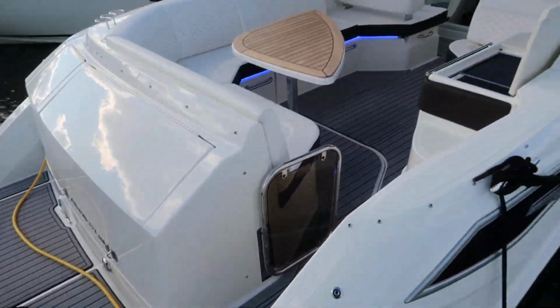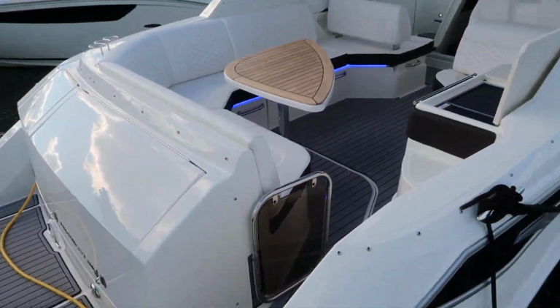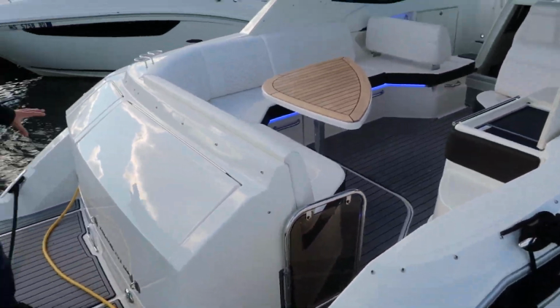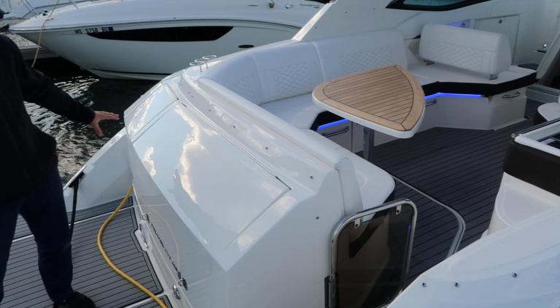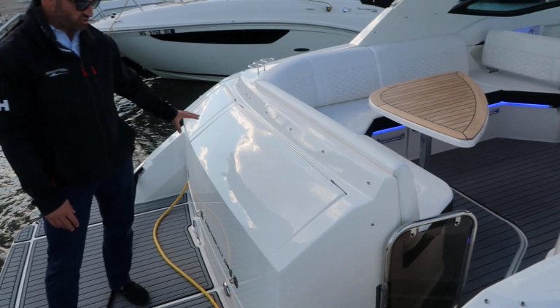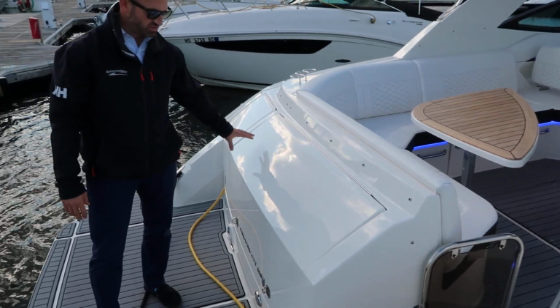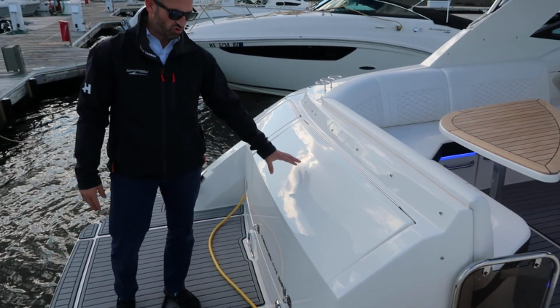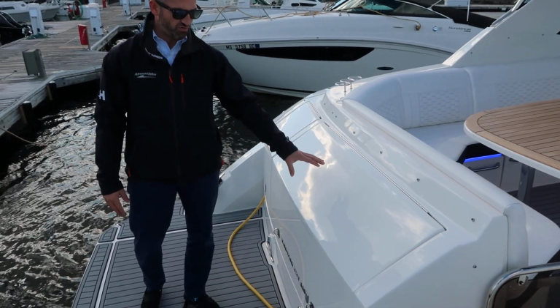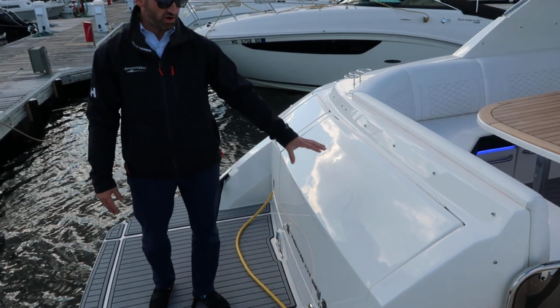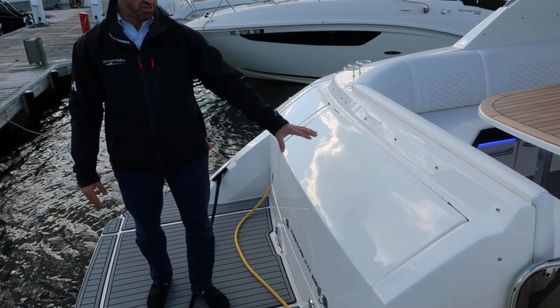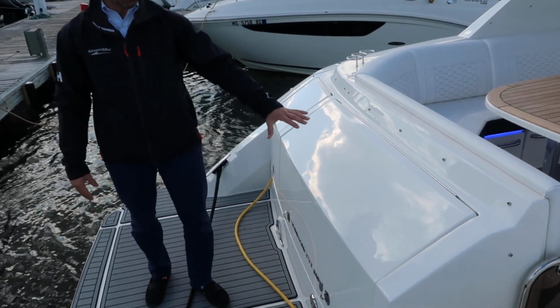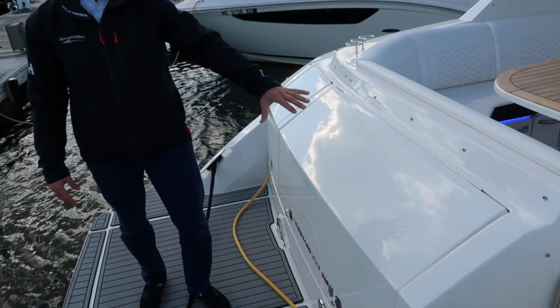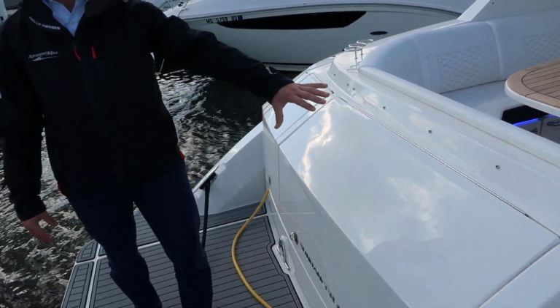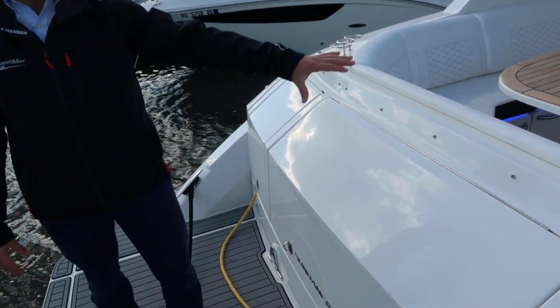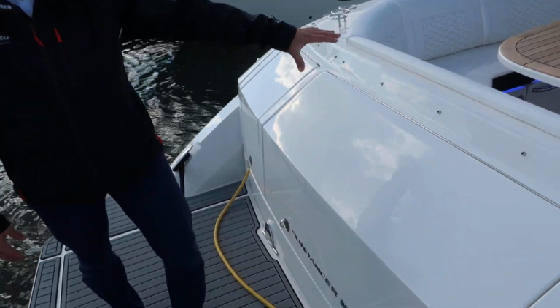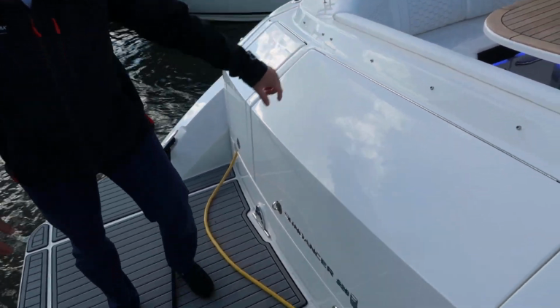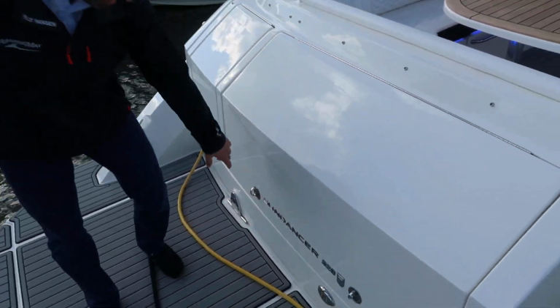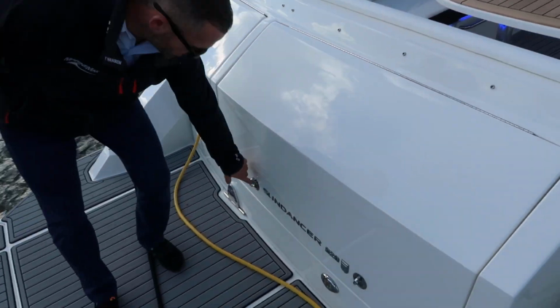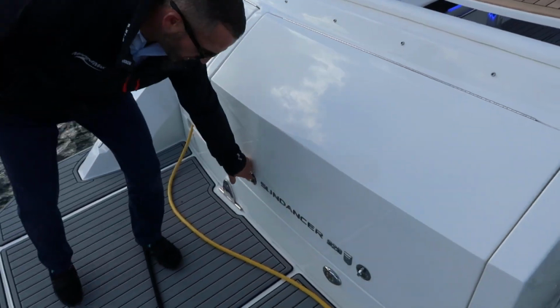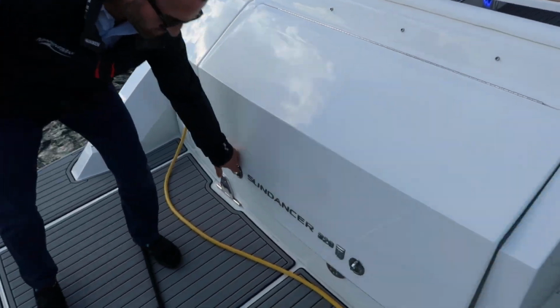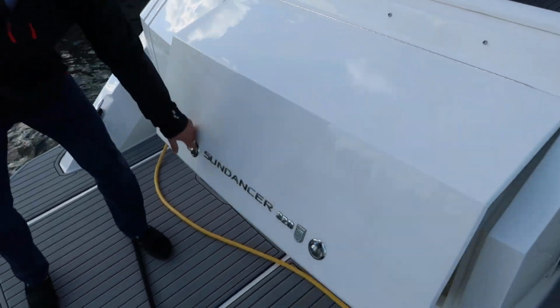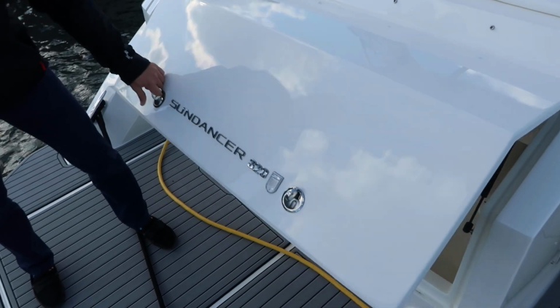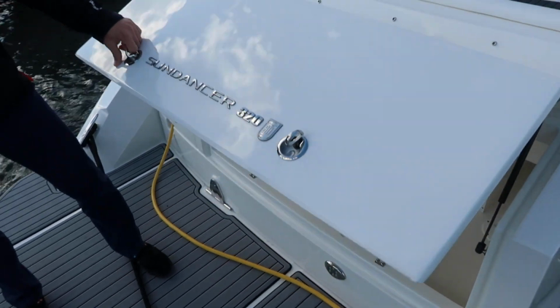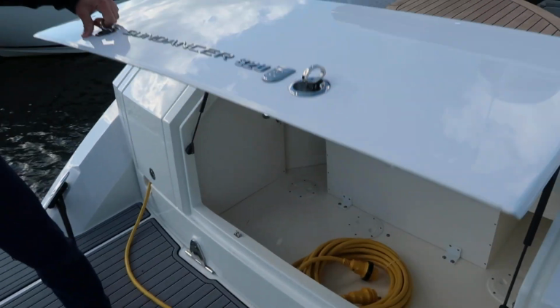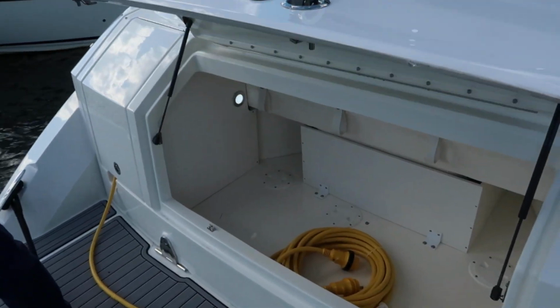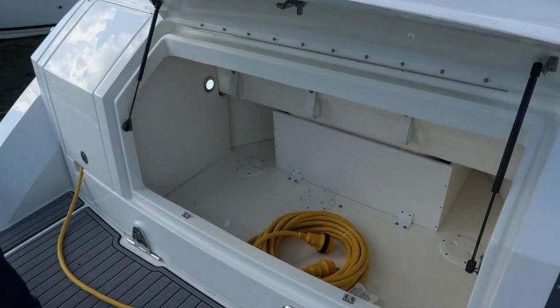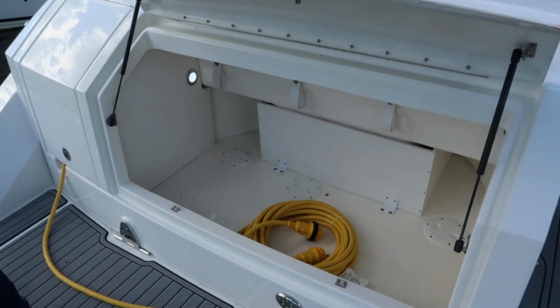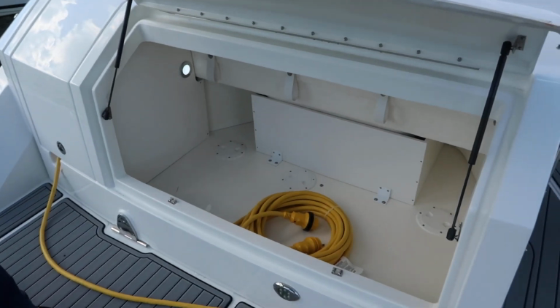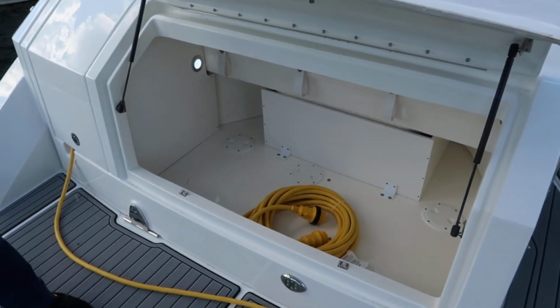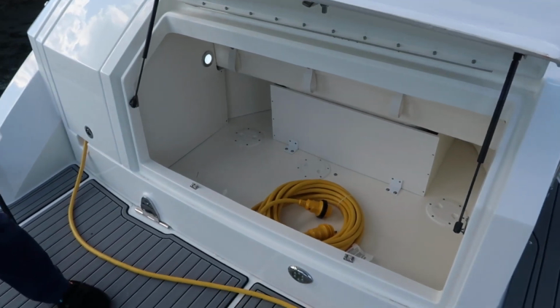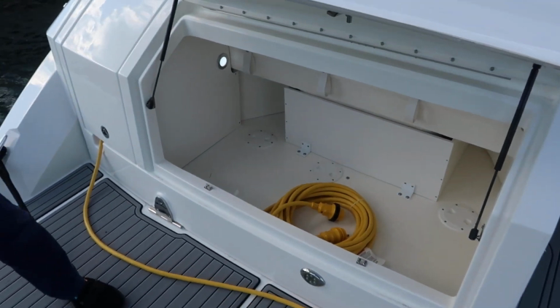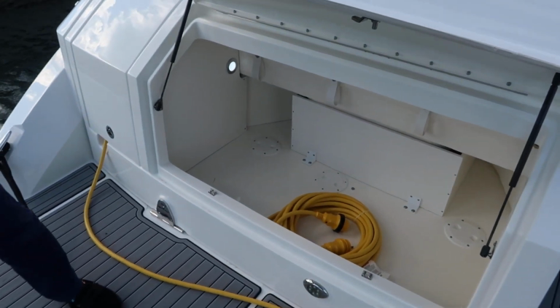This boat has a transom storage configuration — you can get it with a seat as well. This is great because you've got a ton of storage for fenders, dock lines, and shore power cords.